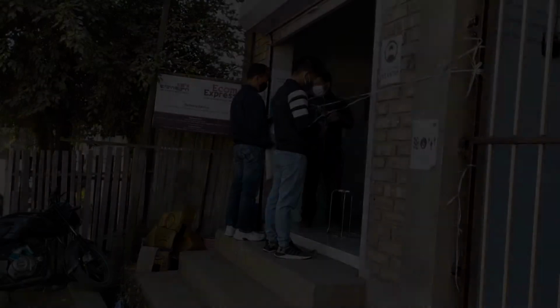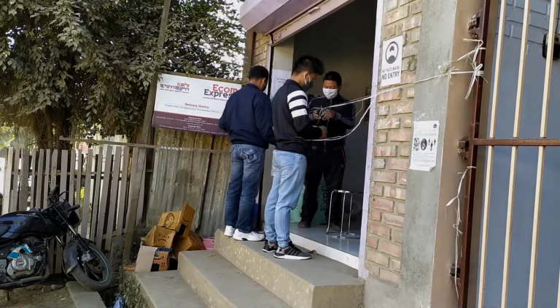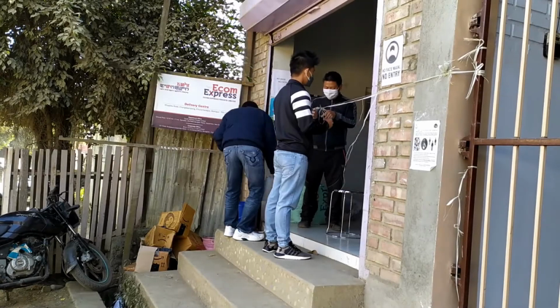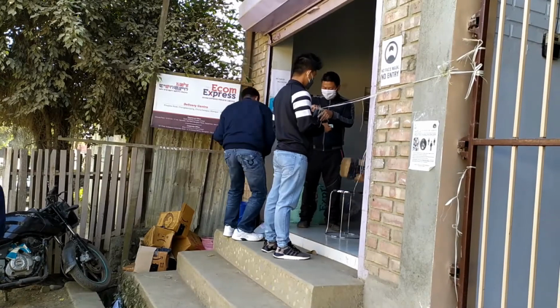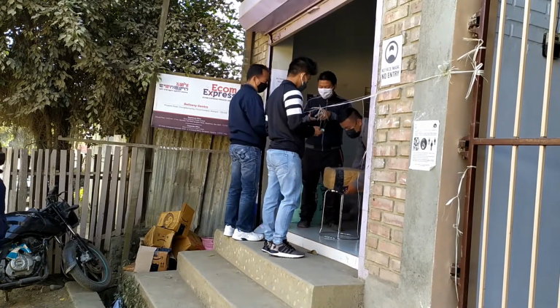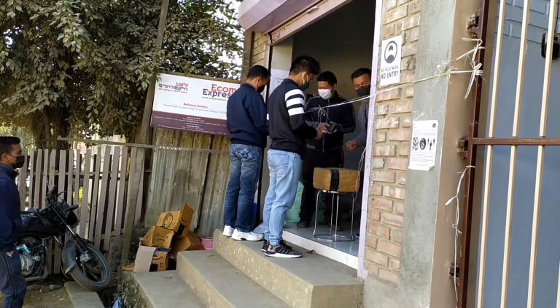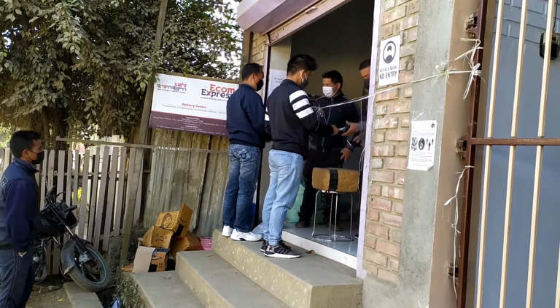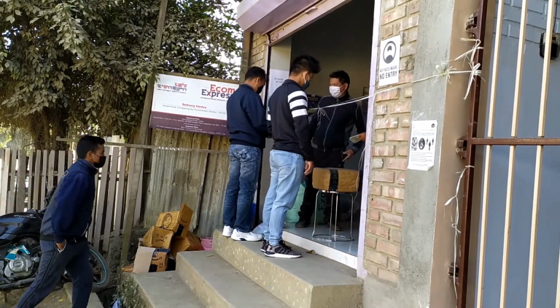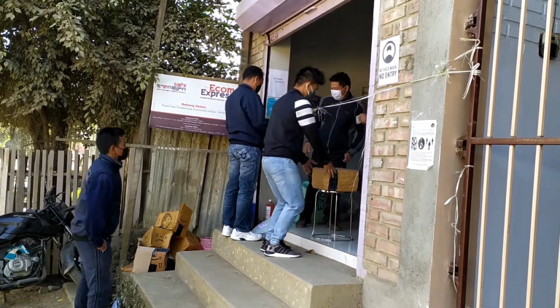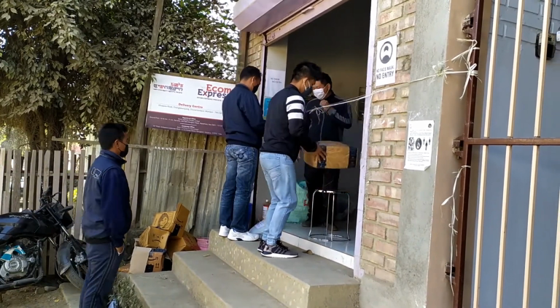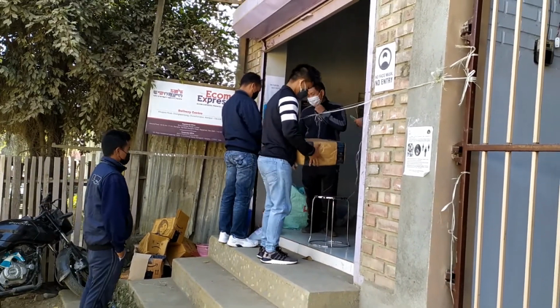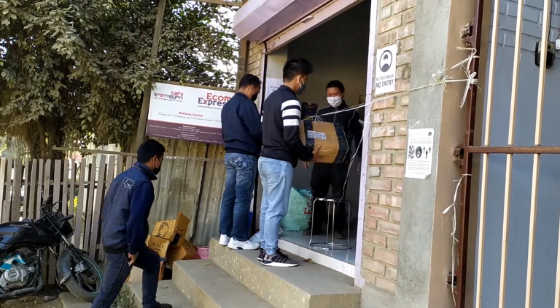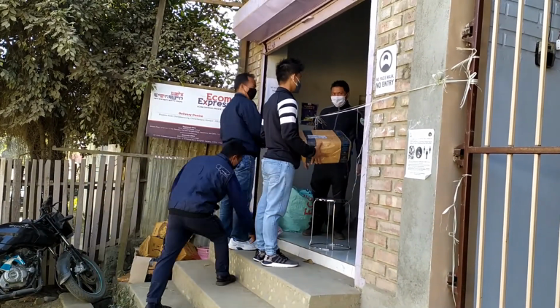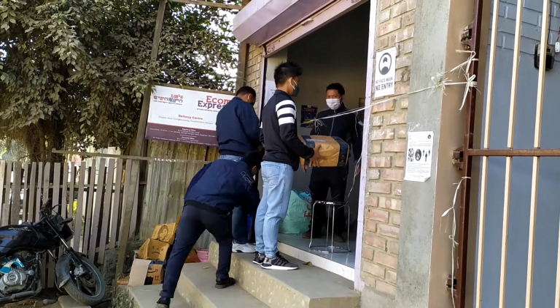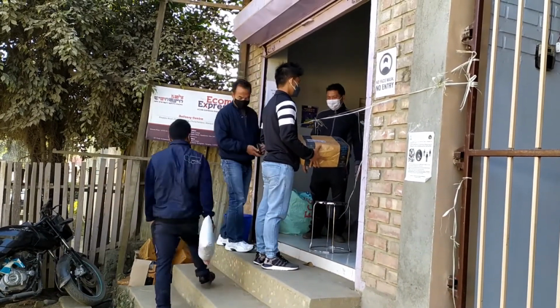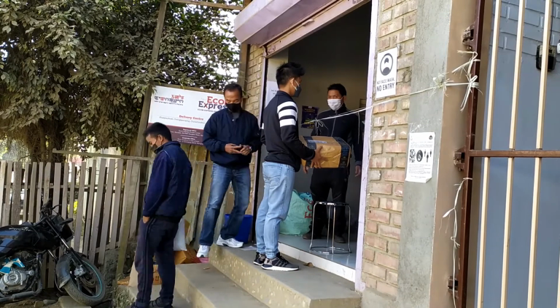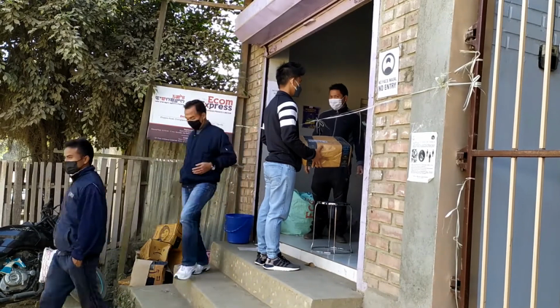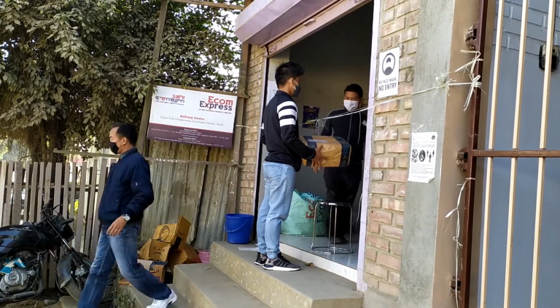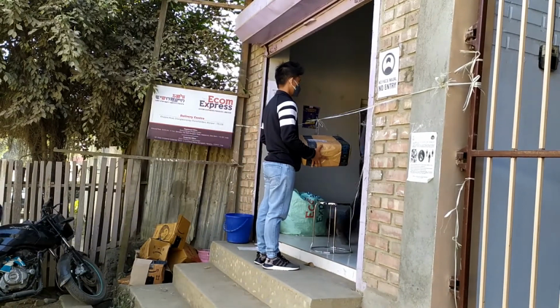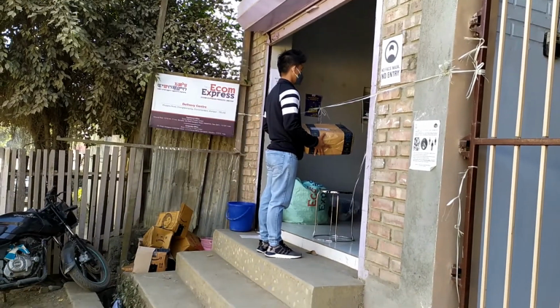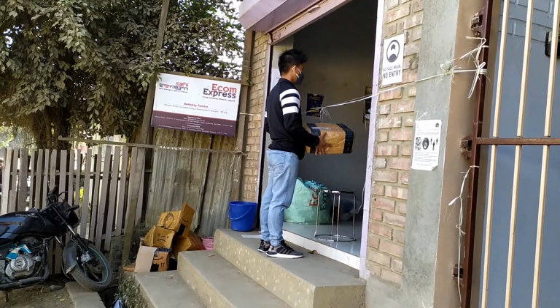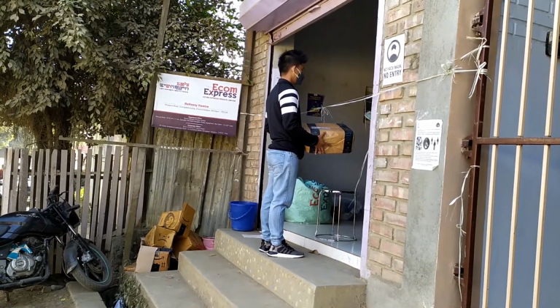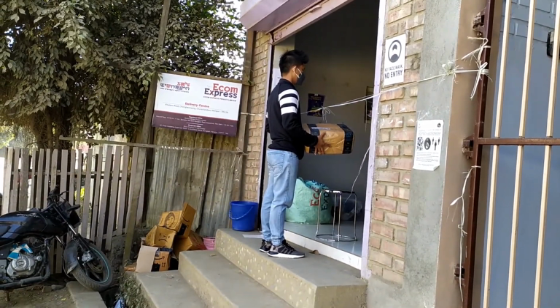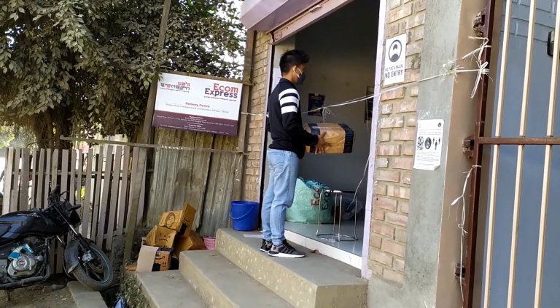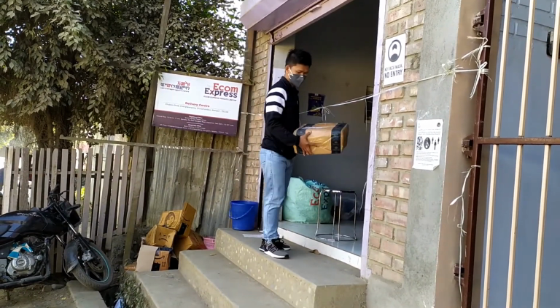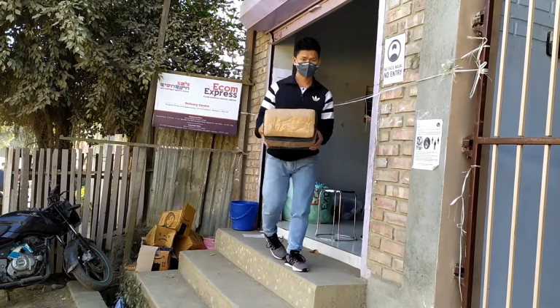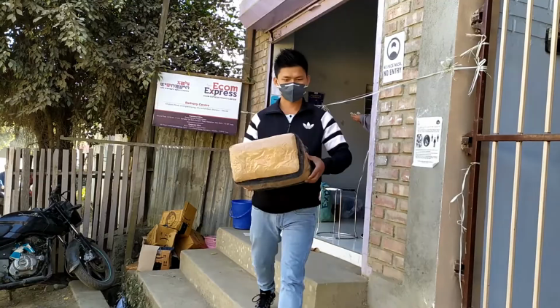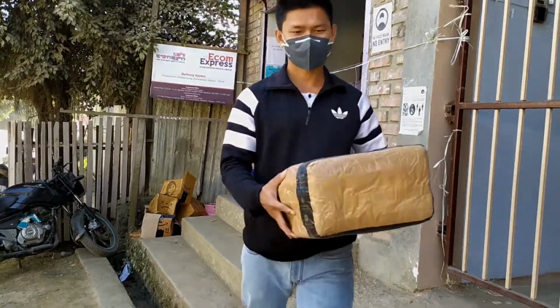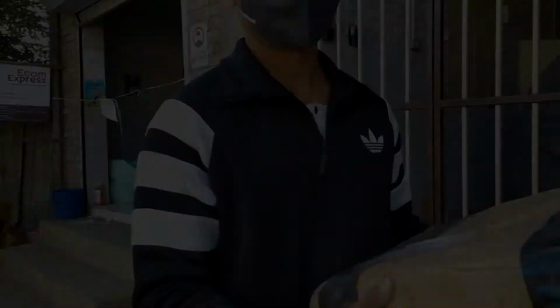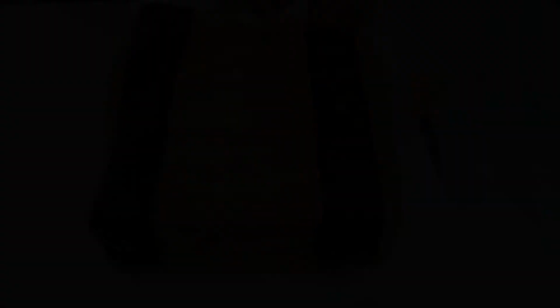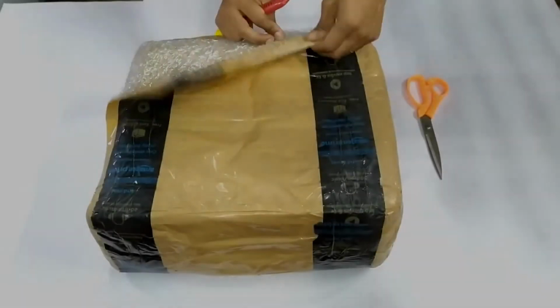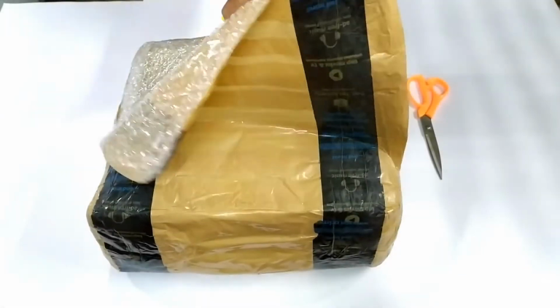18 days after placing the order, the microscope finally arrived at my Amazon-affiliated local courier. Although the package was much smaller than I expected, I was glad it at least arrived safe and in one piece.